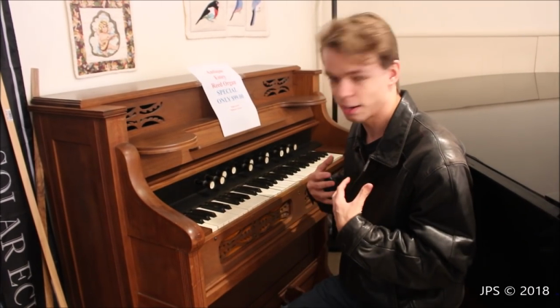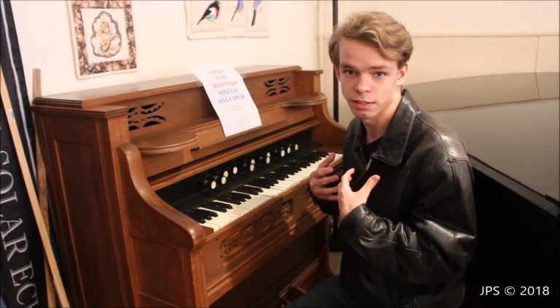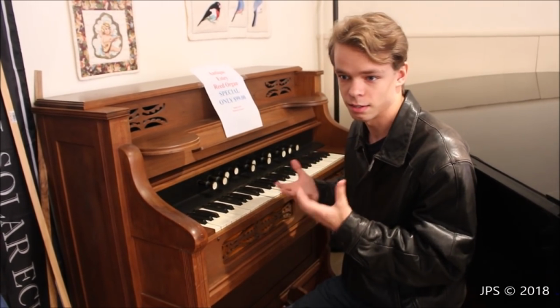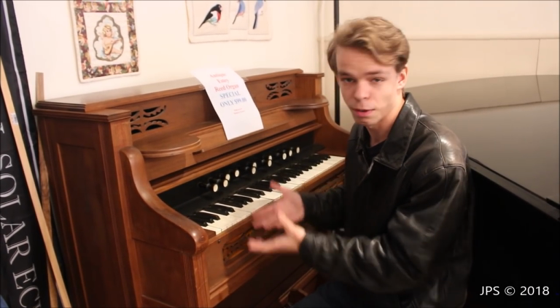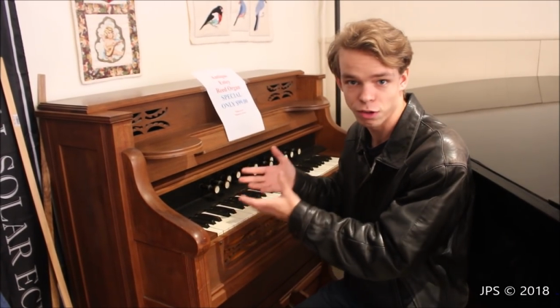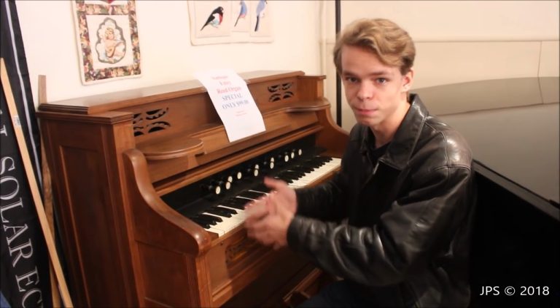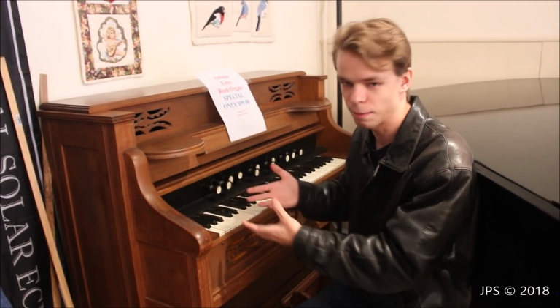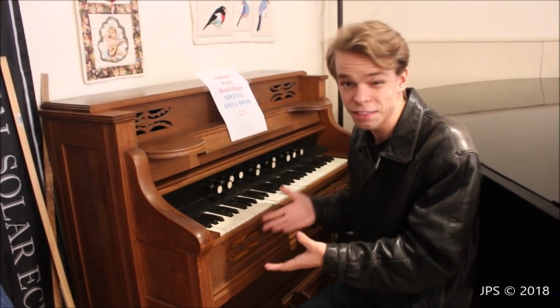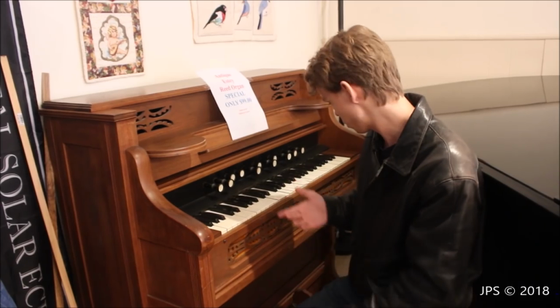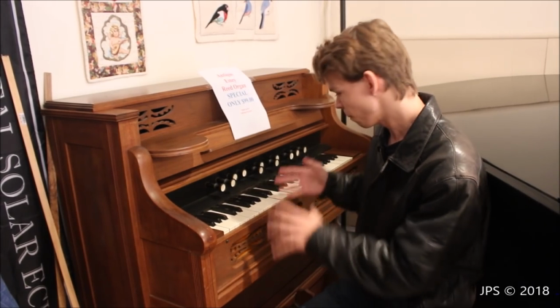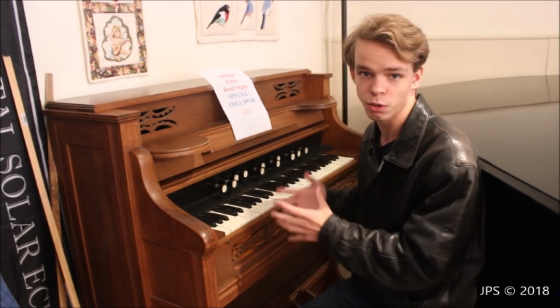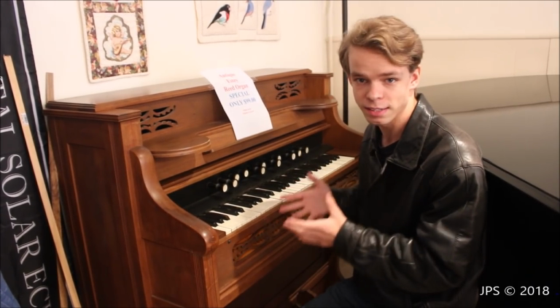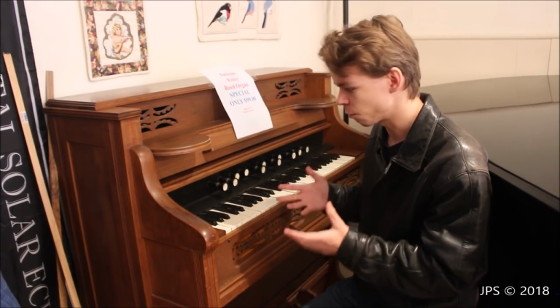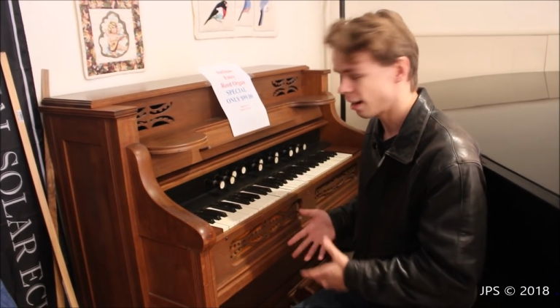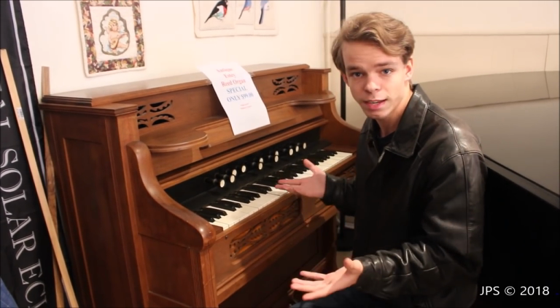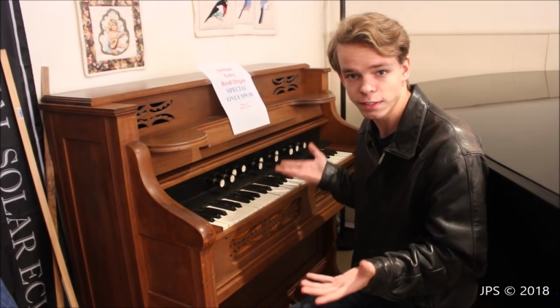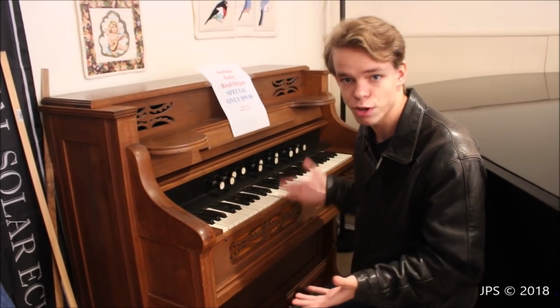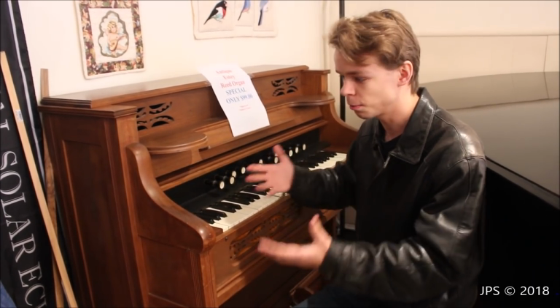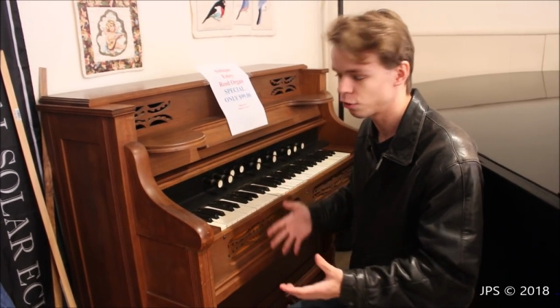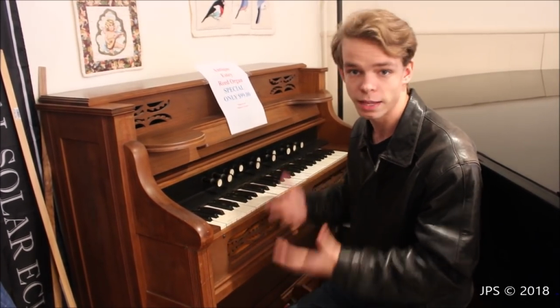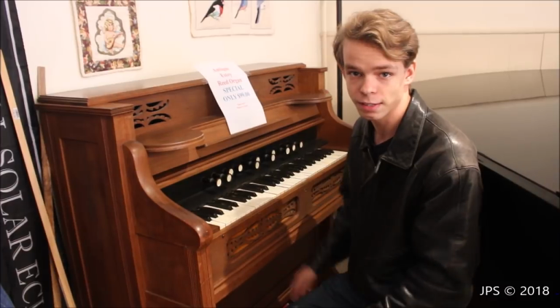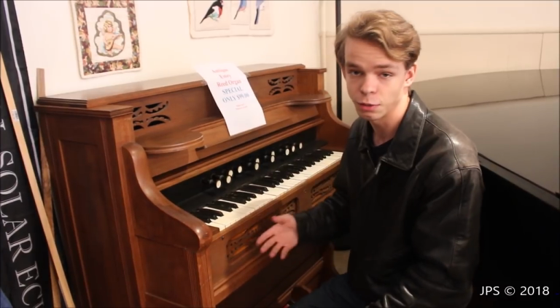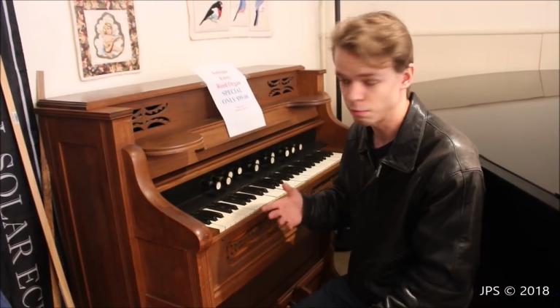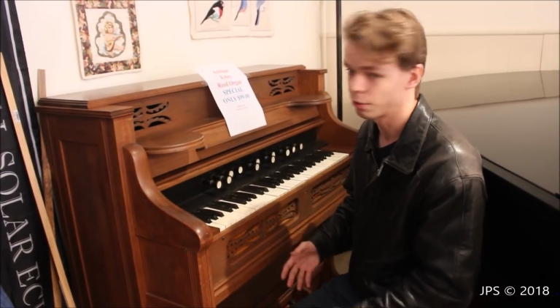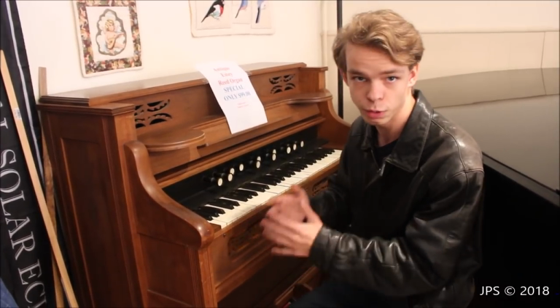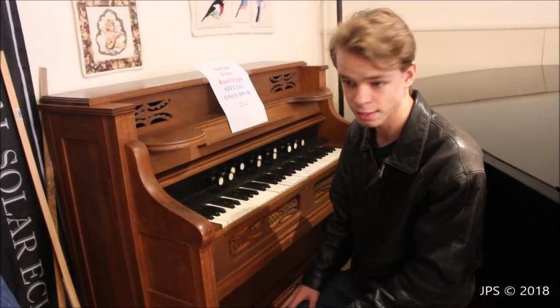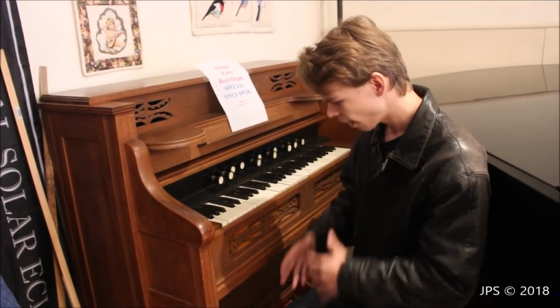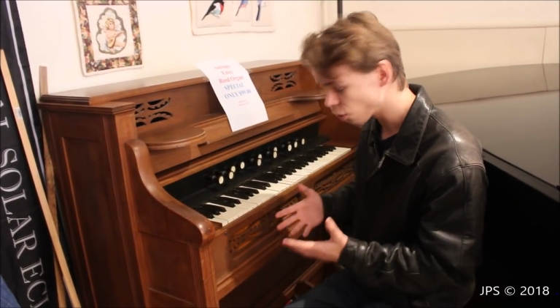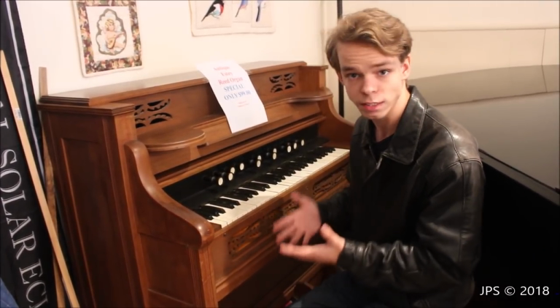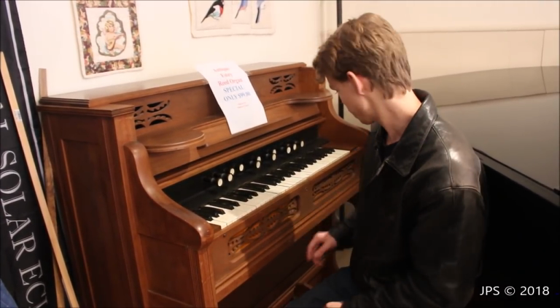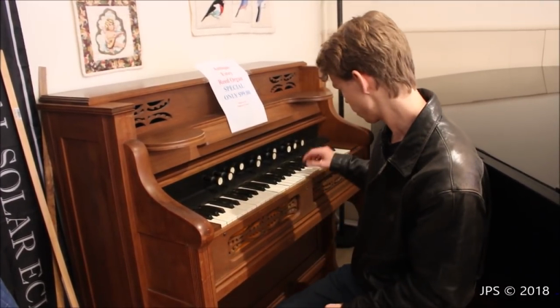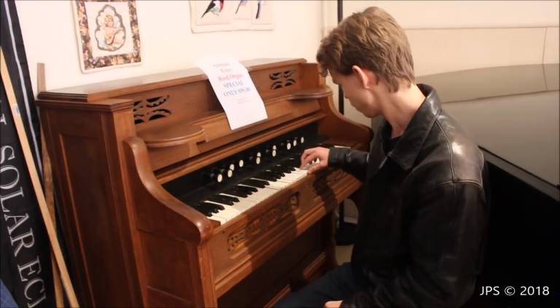I kind of have a soft spot for harmoniums and pump organs — I think they're kind of cool. But this organ does need a lot of work, and I think it would be kind of a fun summer project for somebody out there who likes to fix things. I know there's a lot of people out there who do like to fix things, and there are honestly a number of things wrong with it.